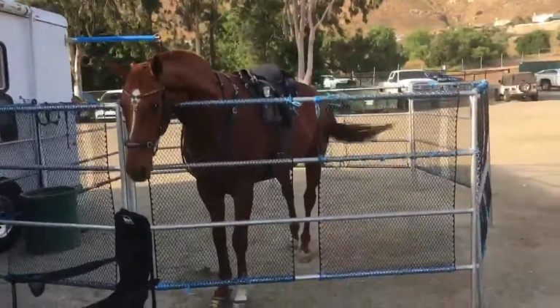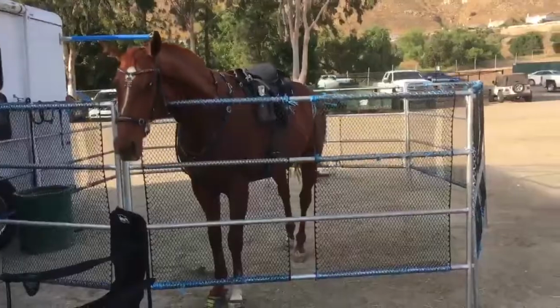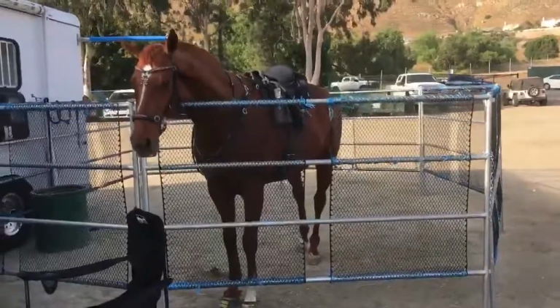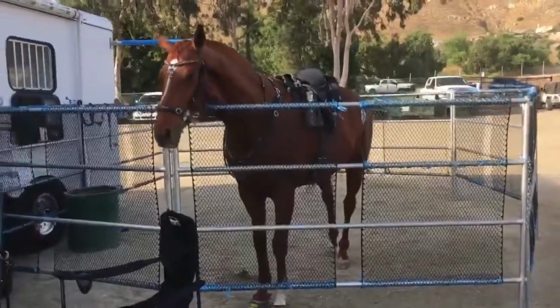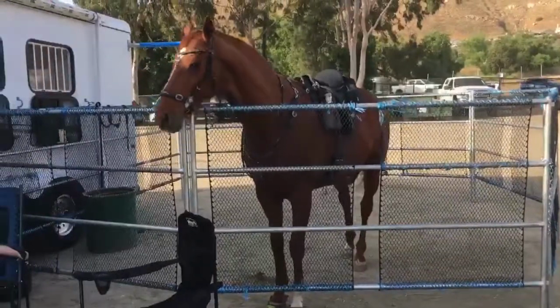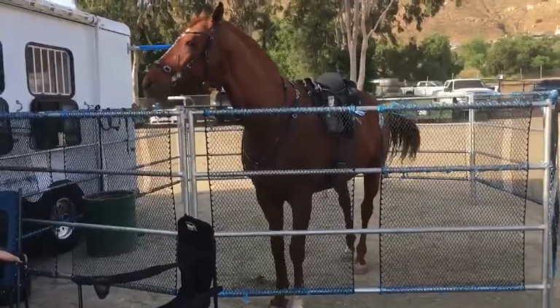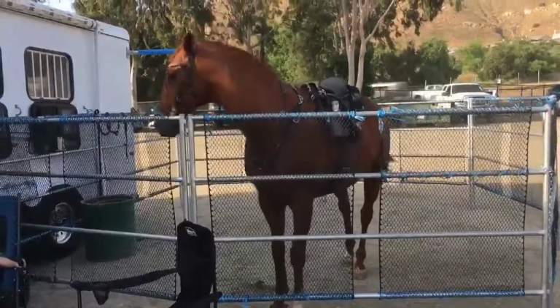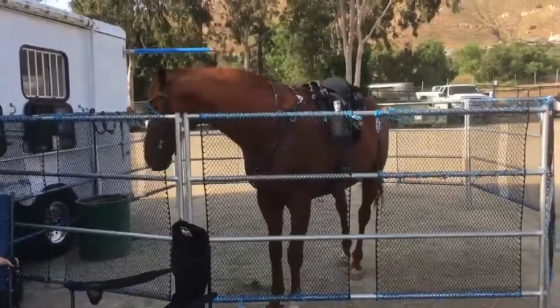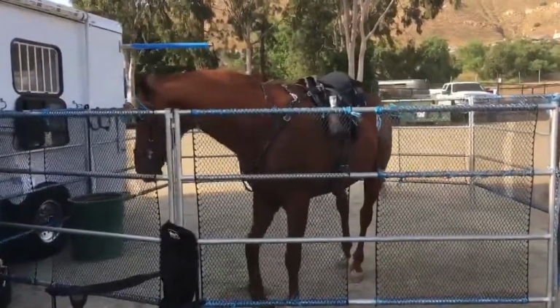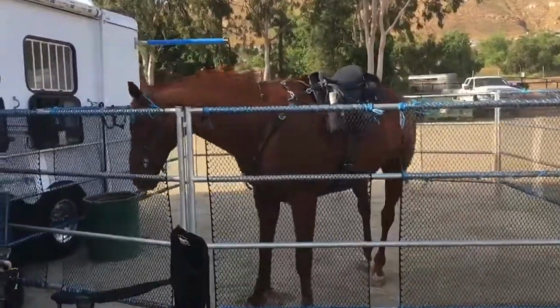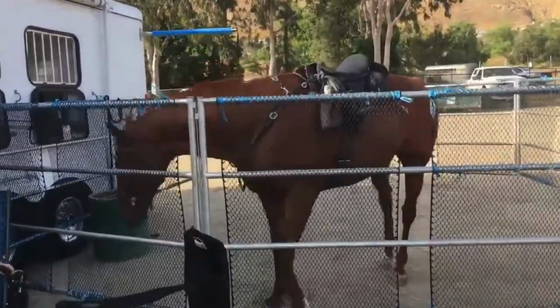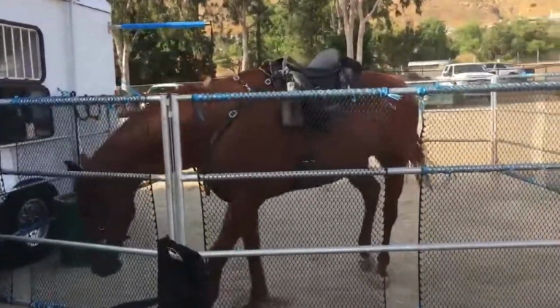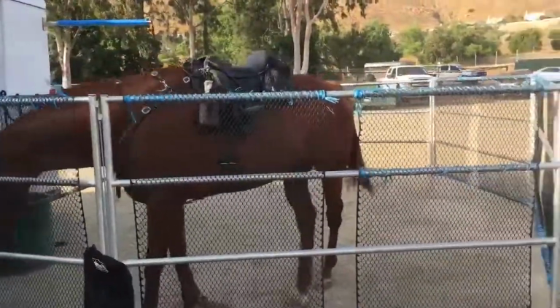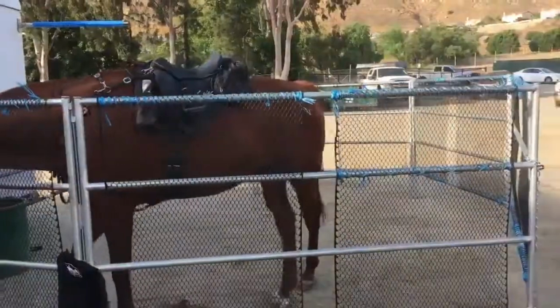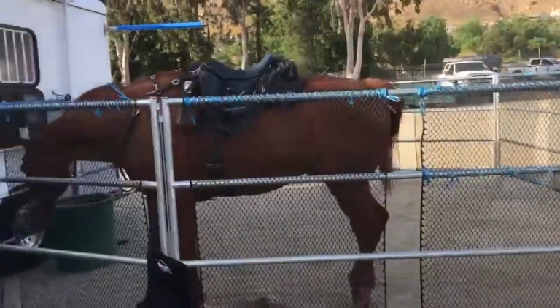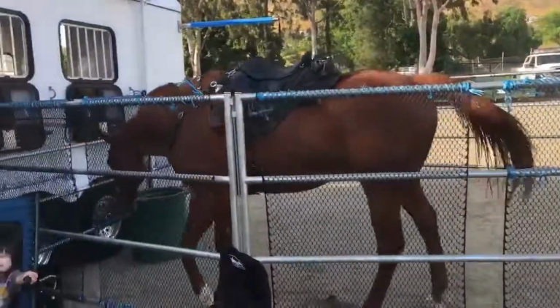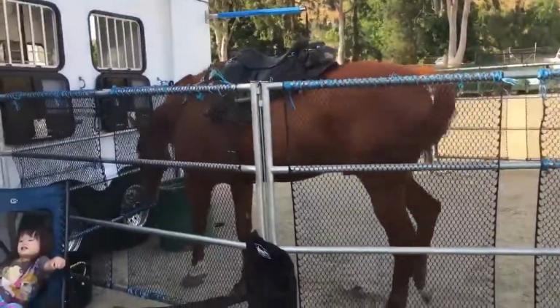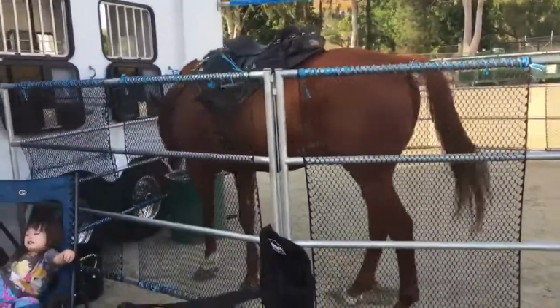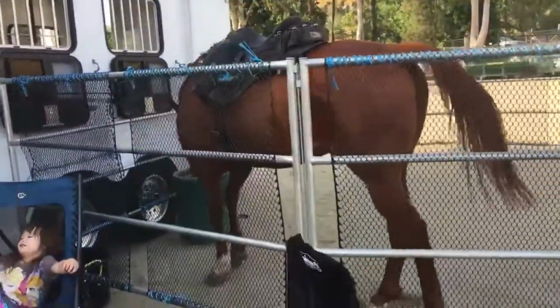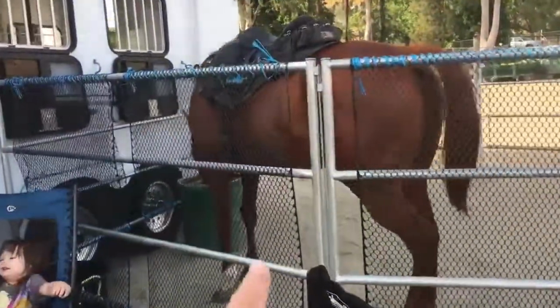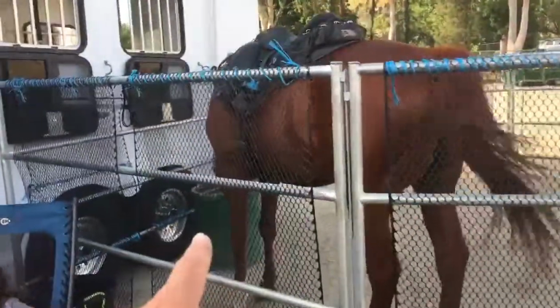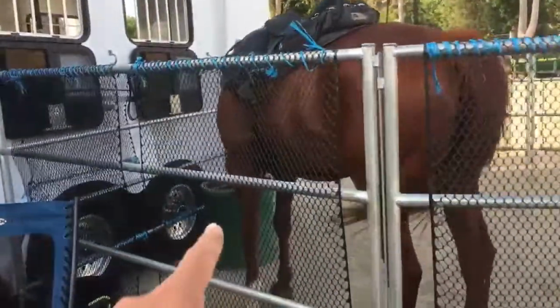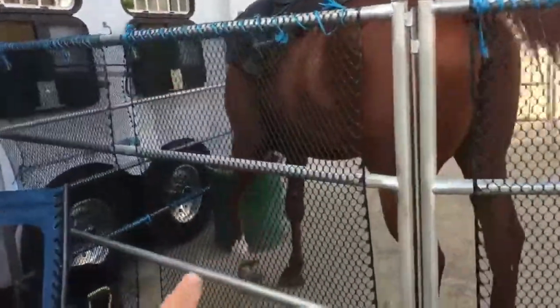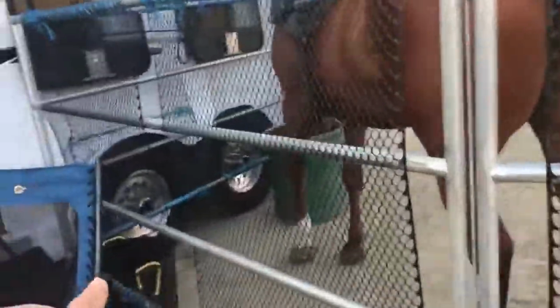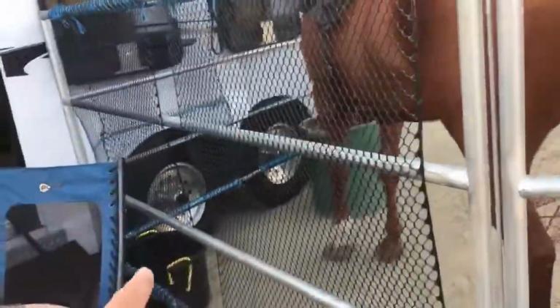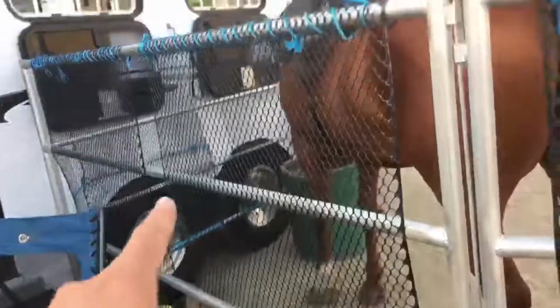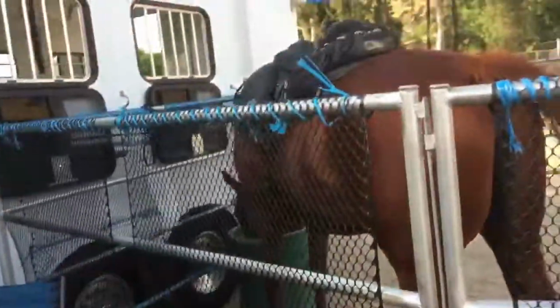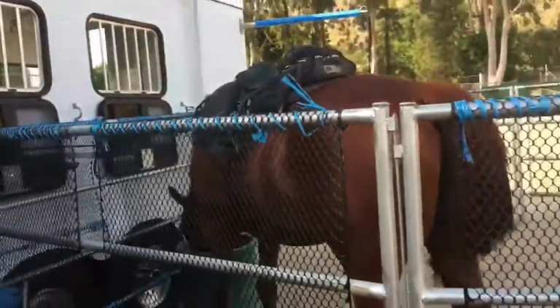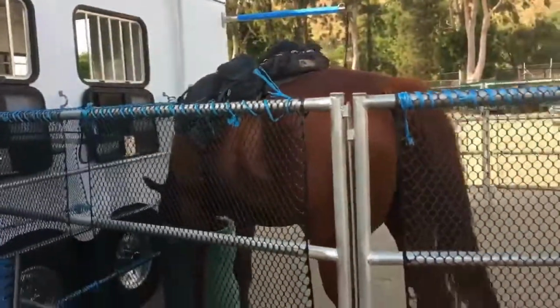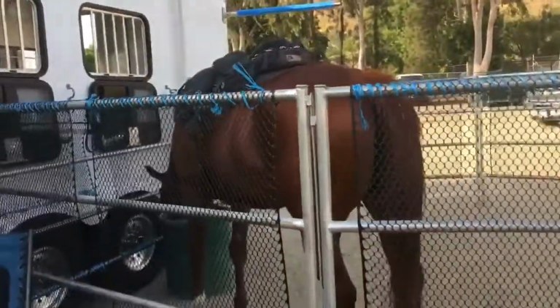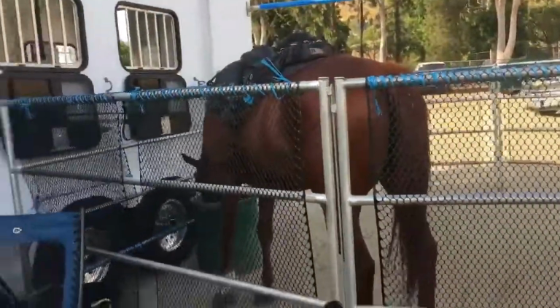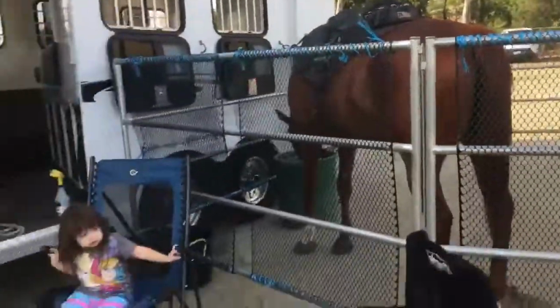That'll be nice. Lacer's already so much calmer and happier with the setup because now he has his space, he has his food, there's his porta-grazer, he has his water.